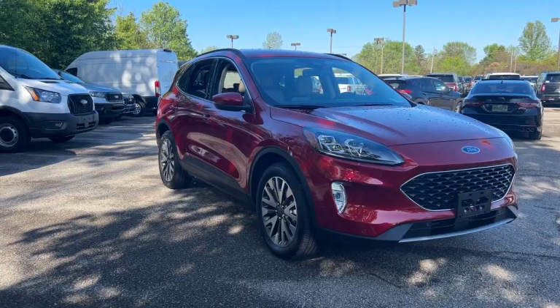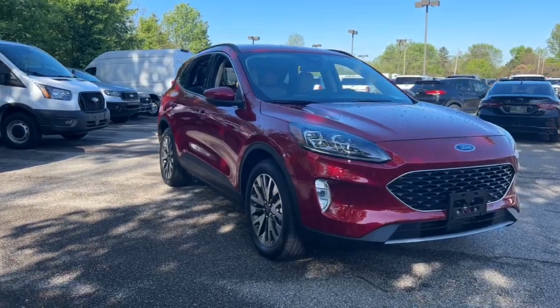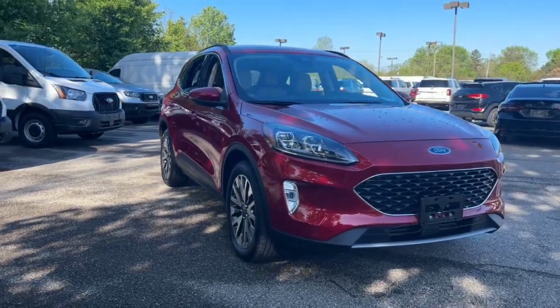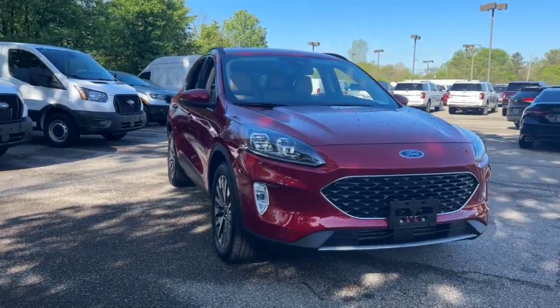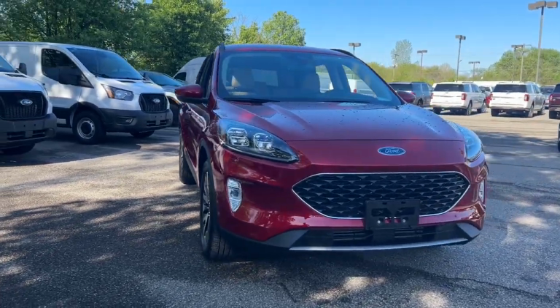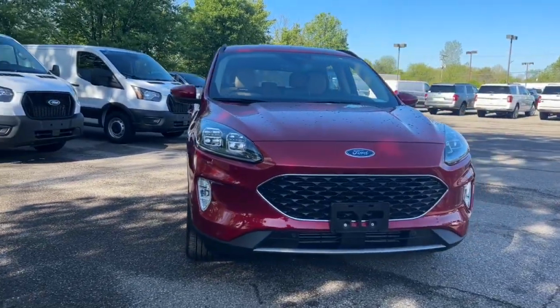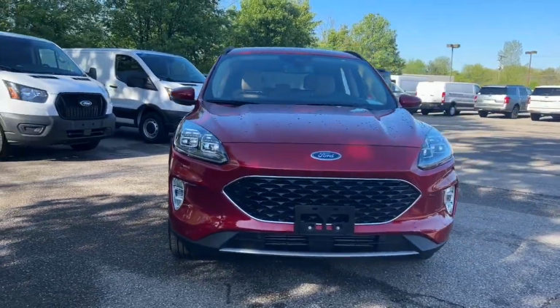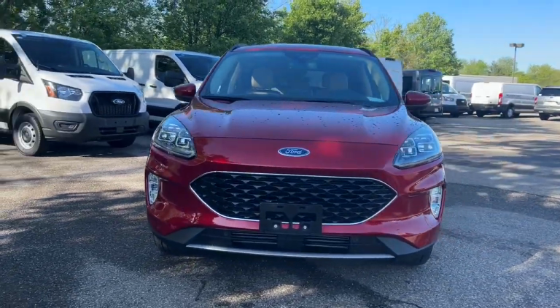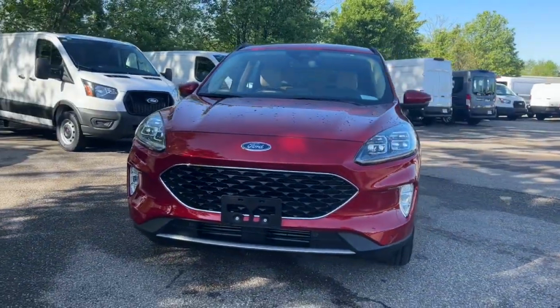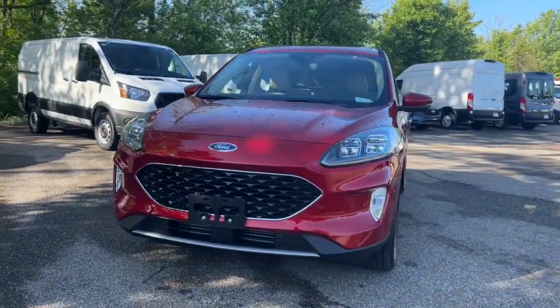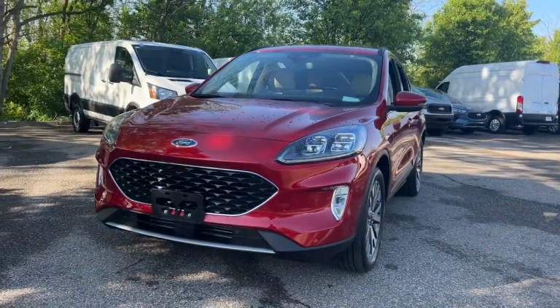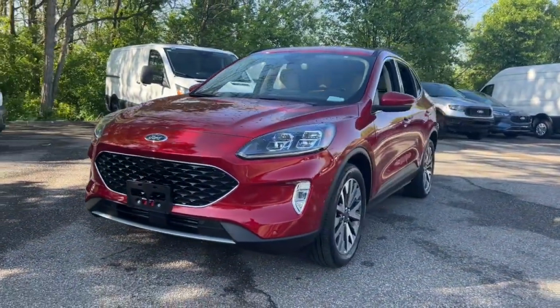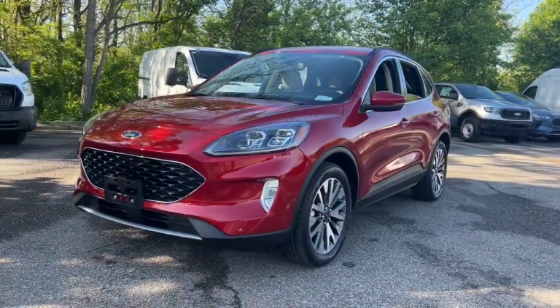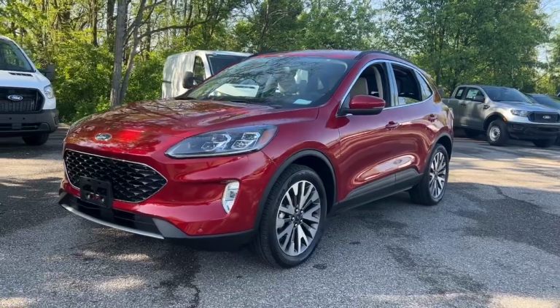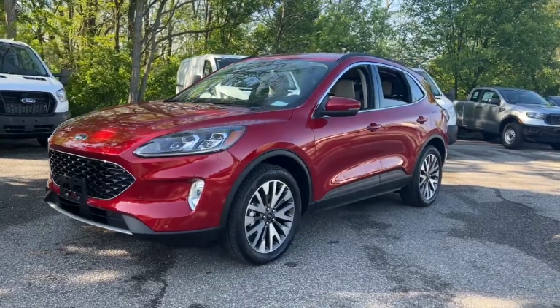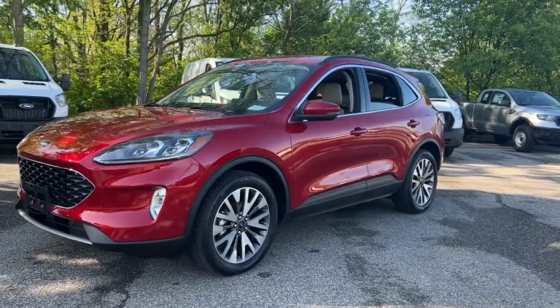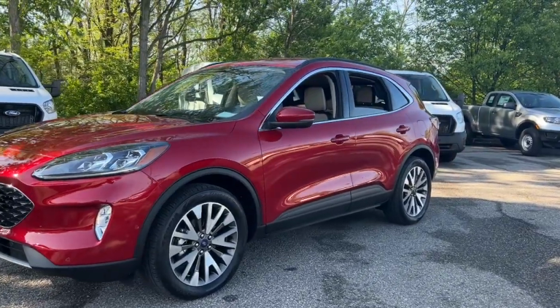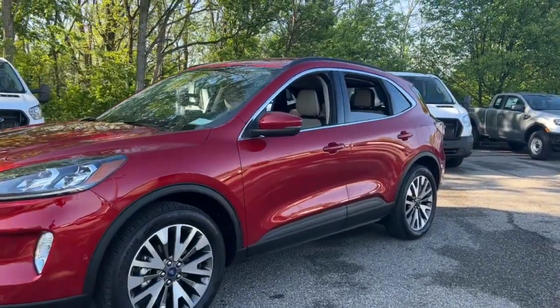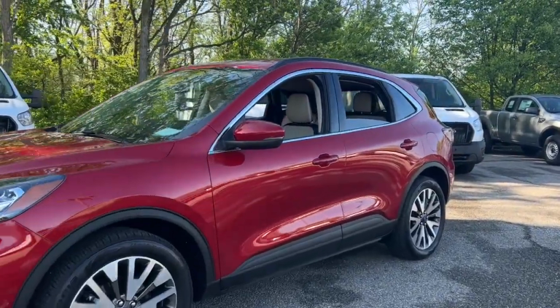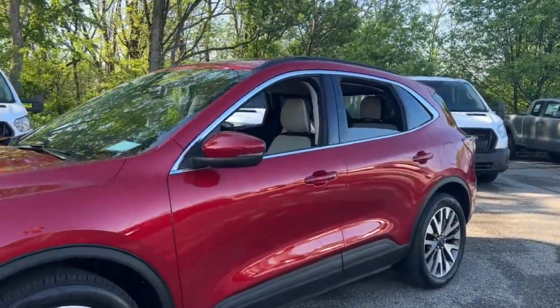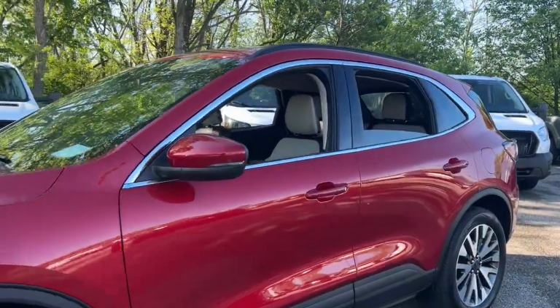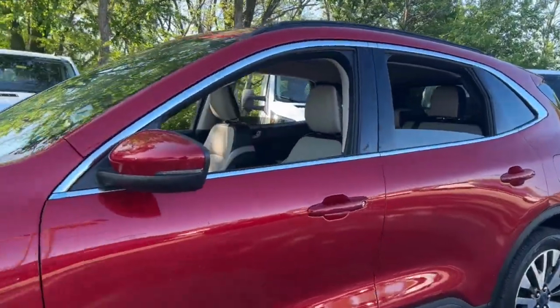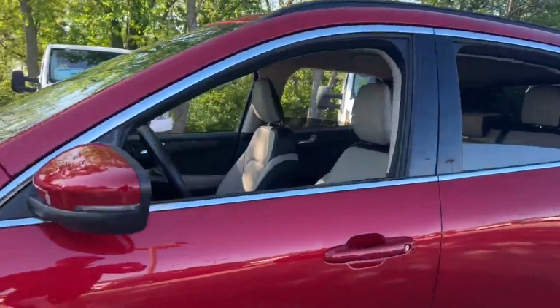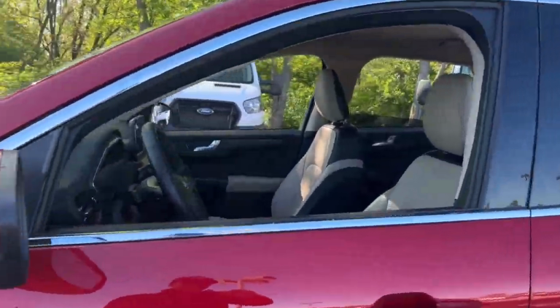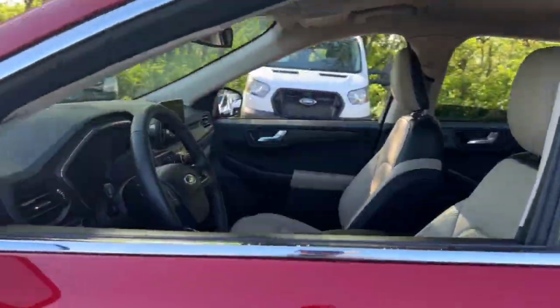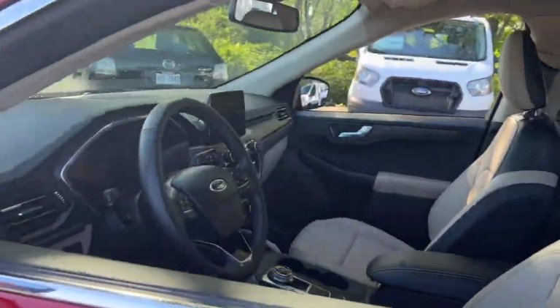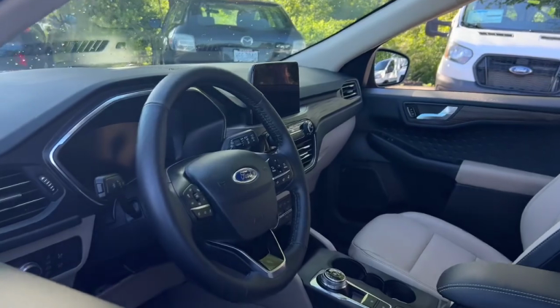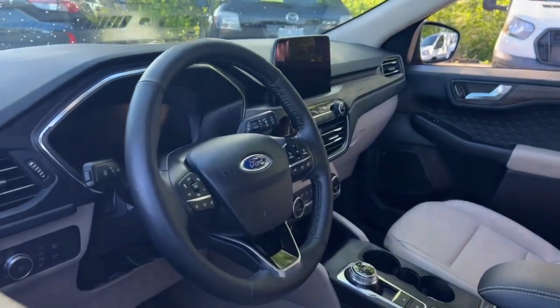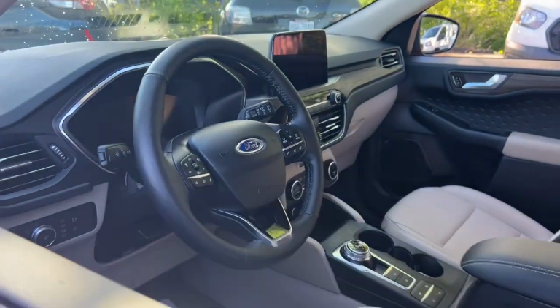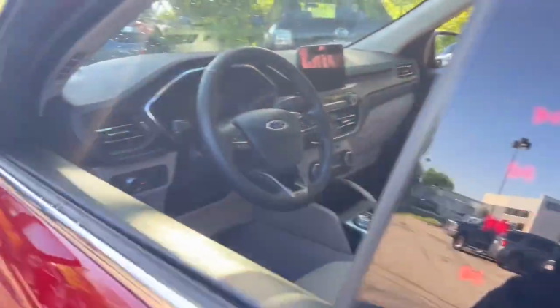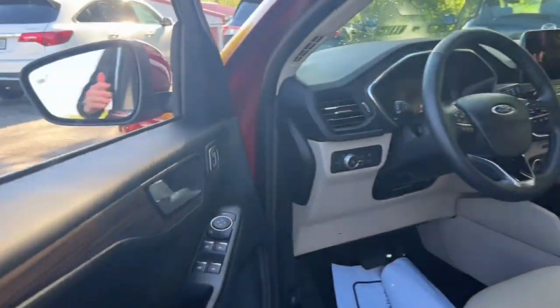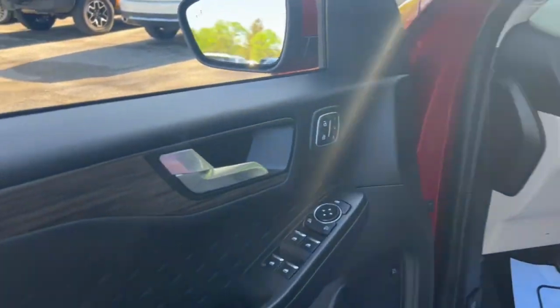Get acquainted with the 2020 Ford Escape. This vehicle is an outstanding buy with fewer than 5,000 miles on the odometer. Take a closer look at this comfortable and capable Escape.